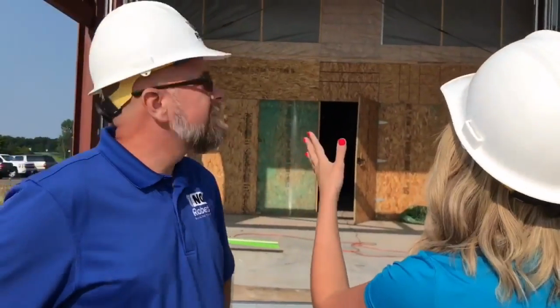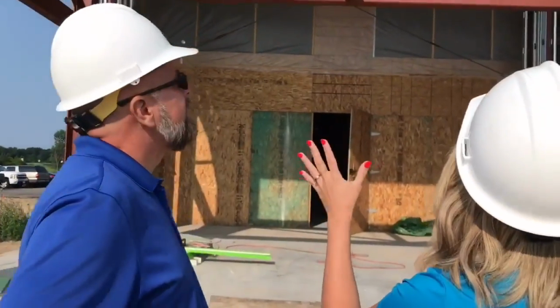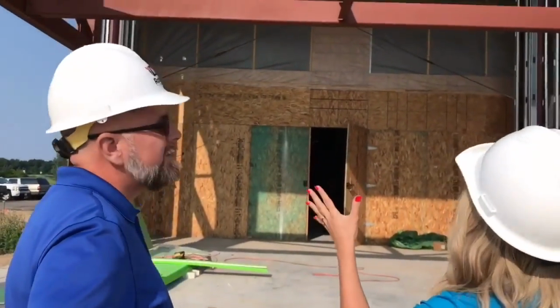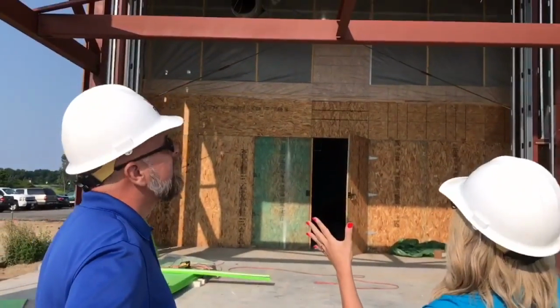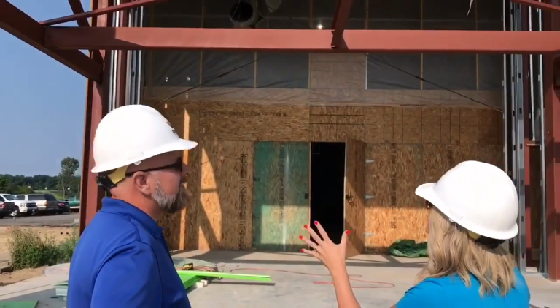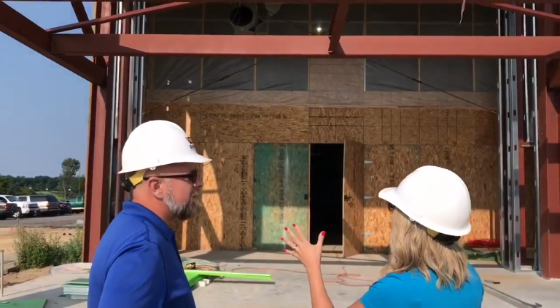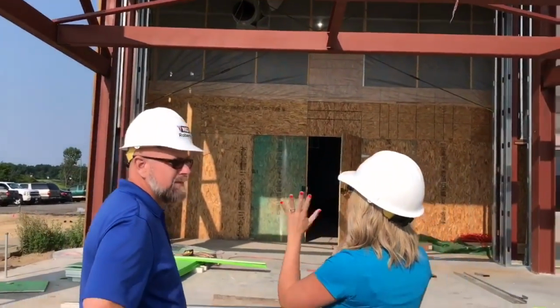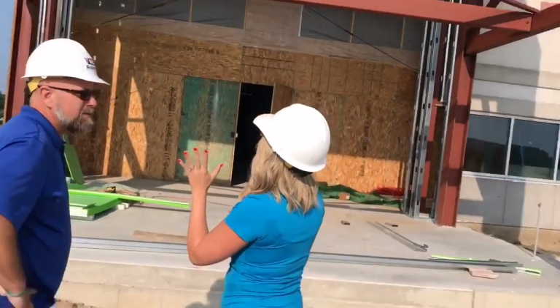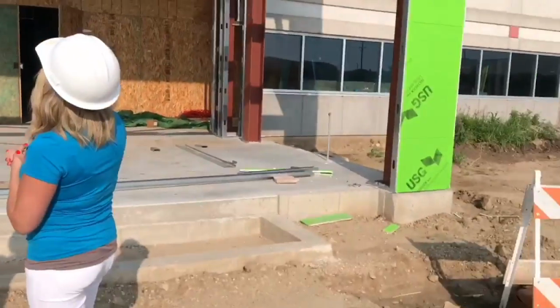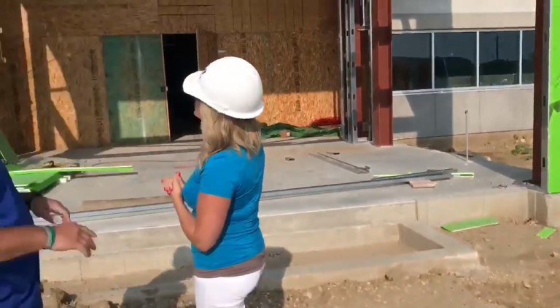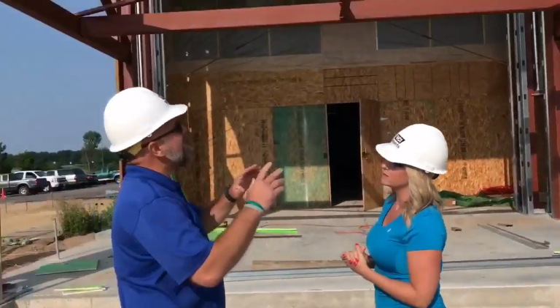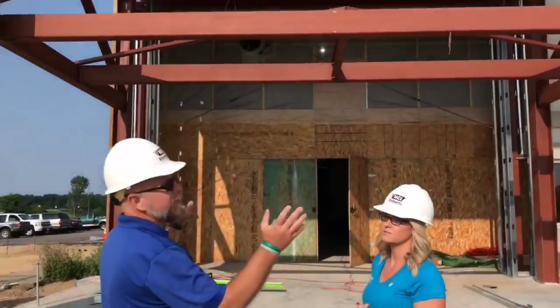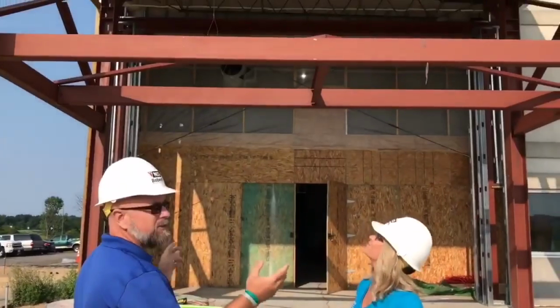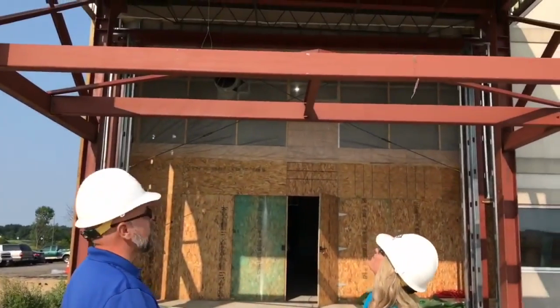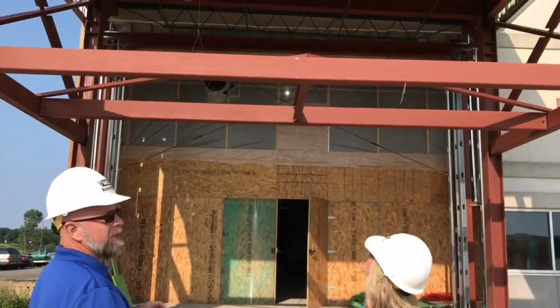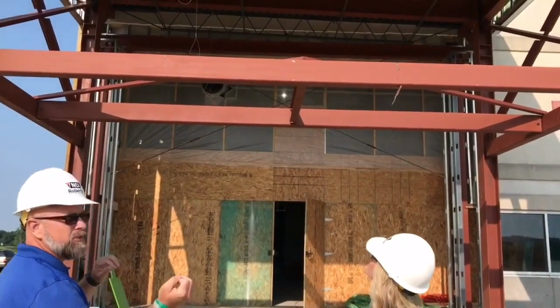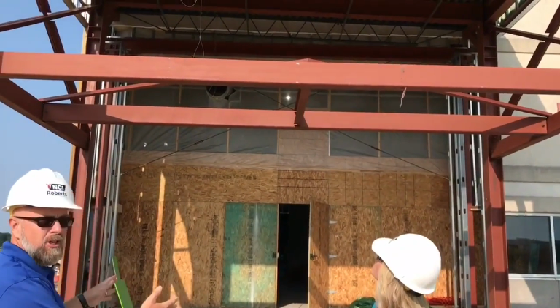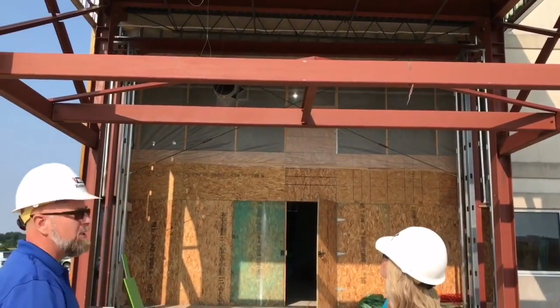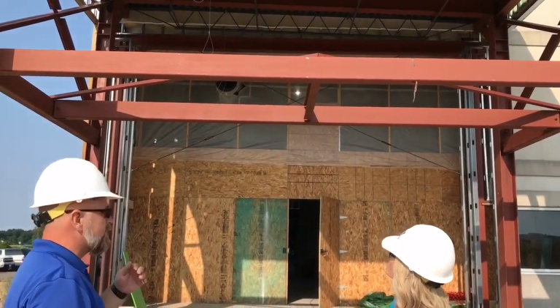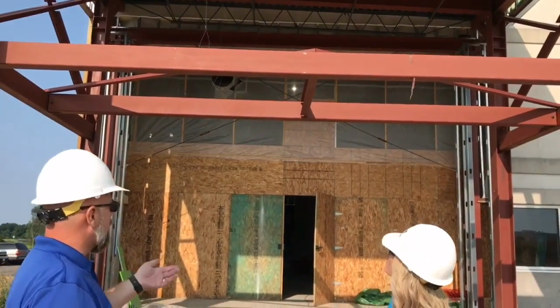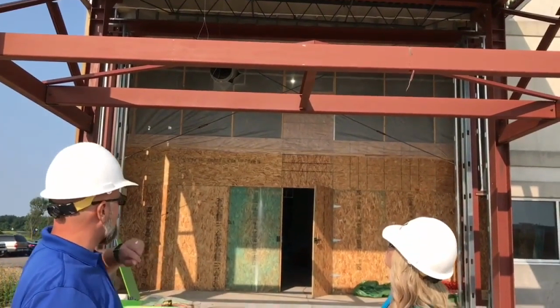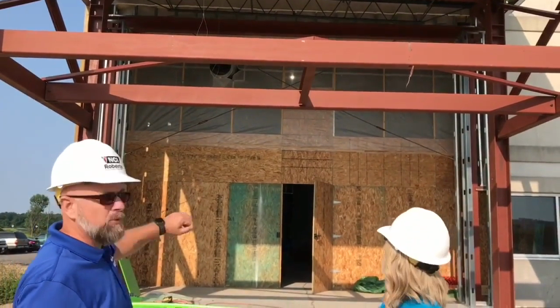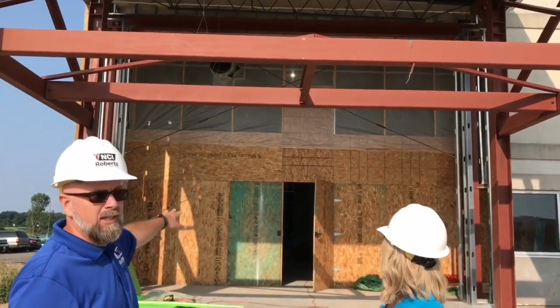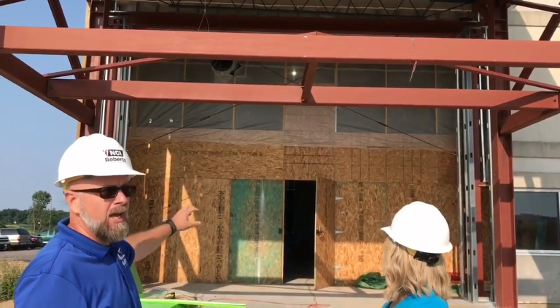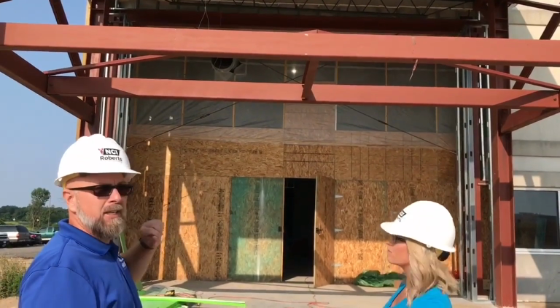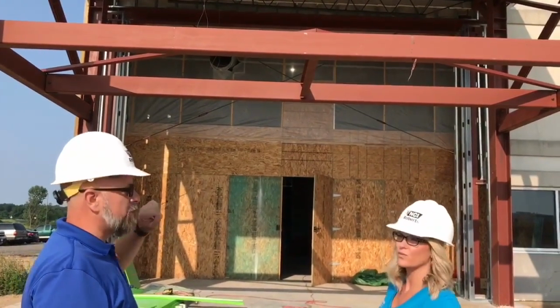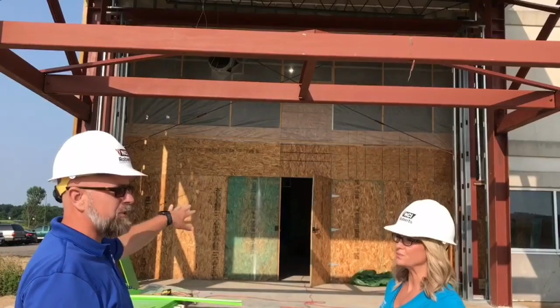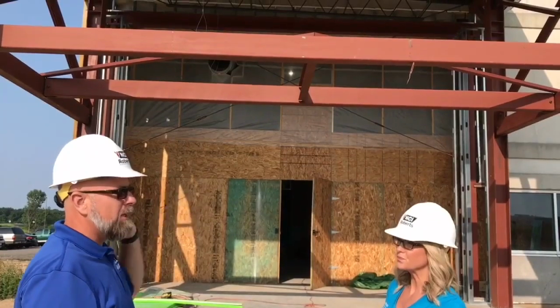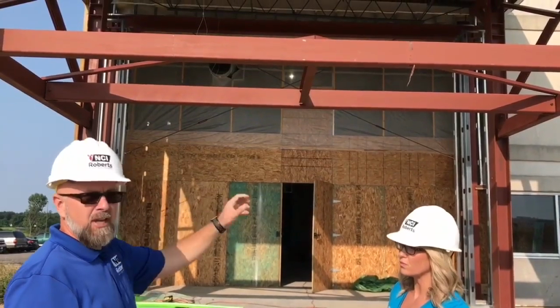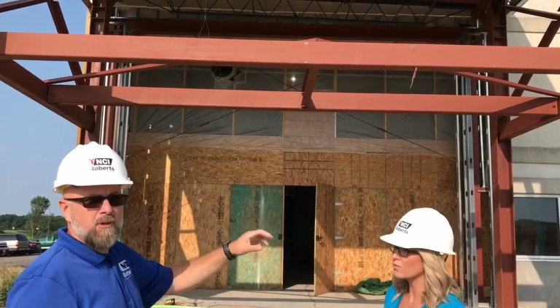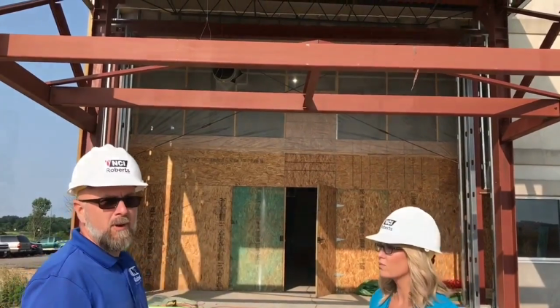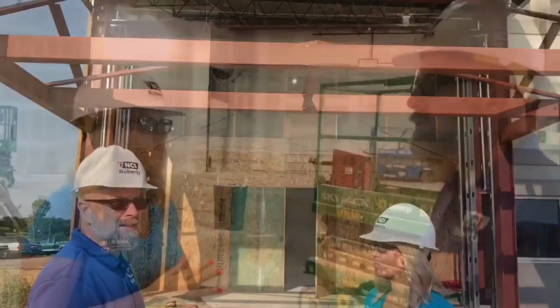This is a huge entryway. This is called a glass lantern. This will be the main entrance to the church — this will be the airlock — and it leads you right into the actual main entrance to the church. Our sanctuary will be on the right hand side.